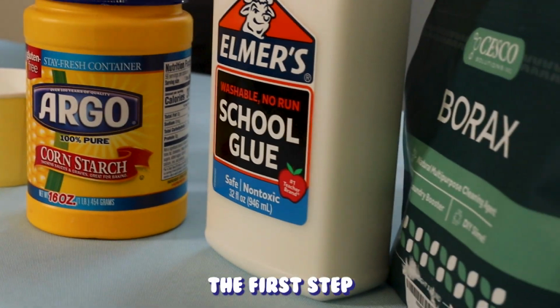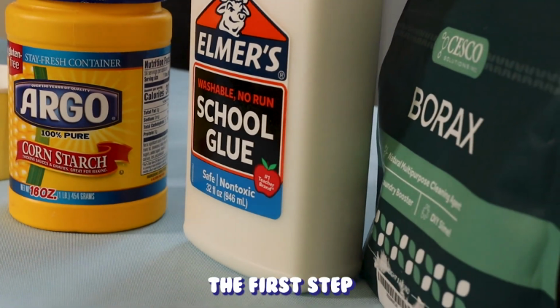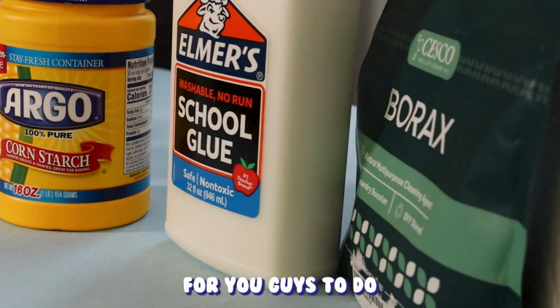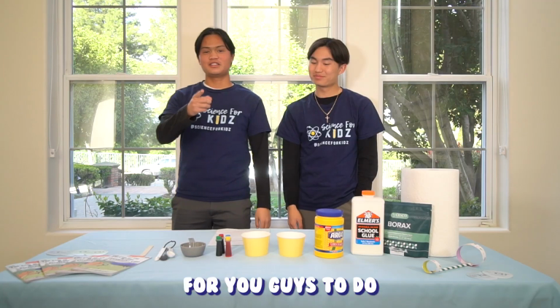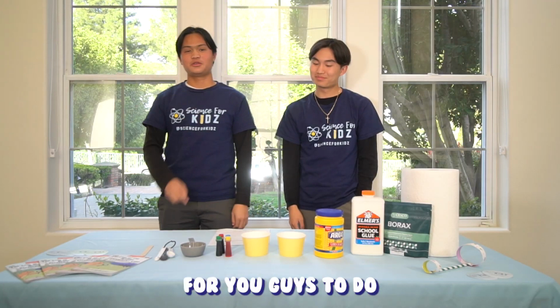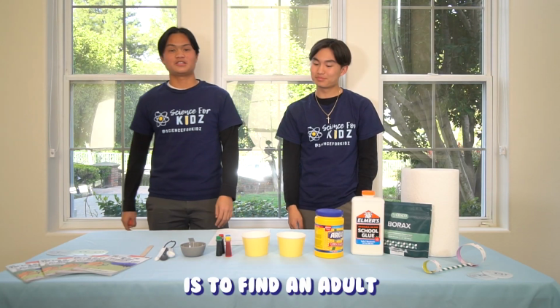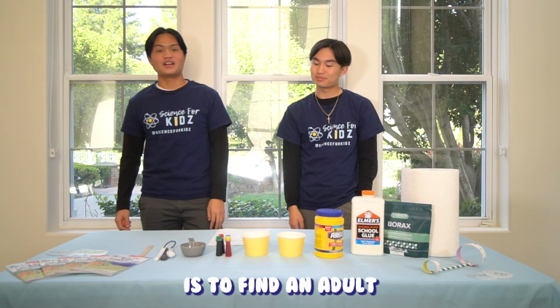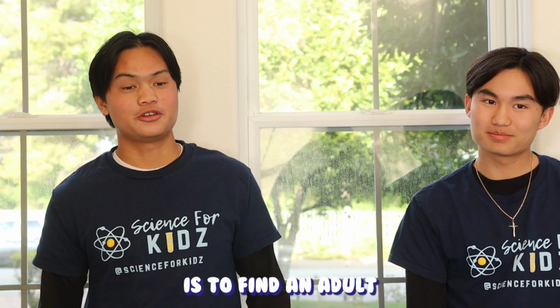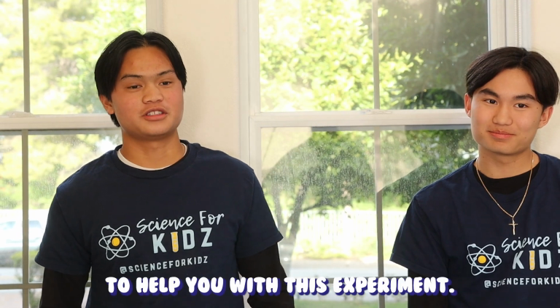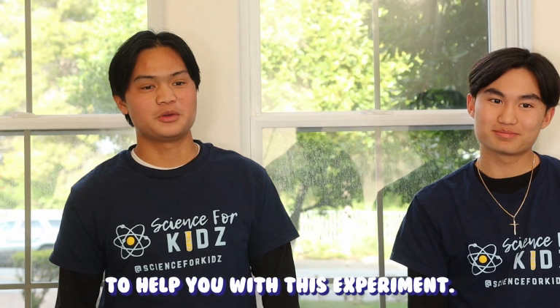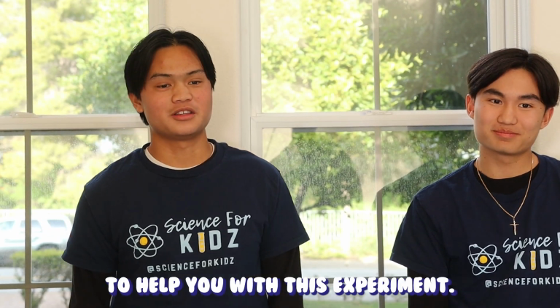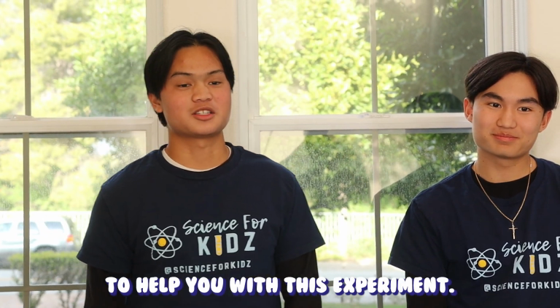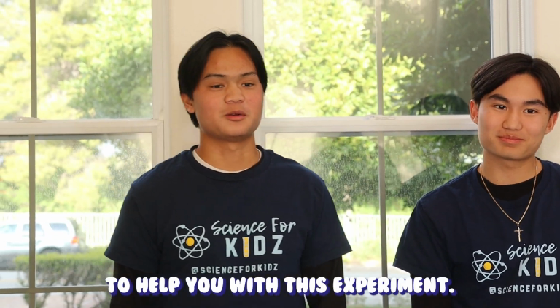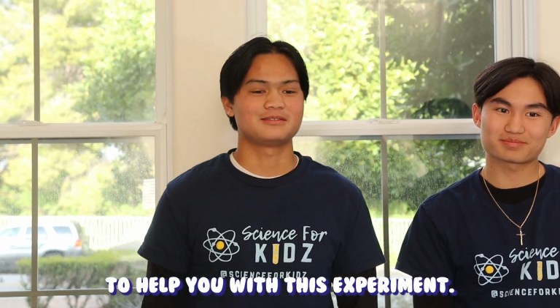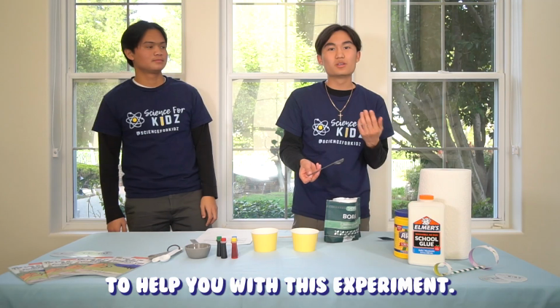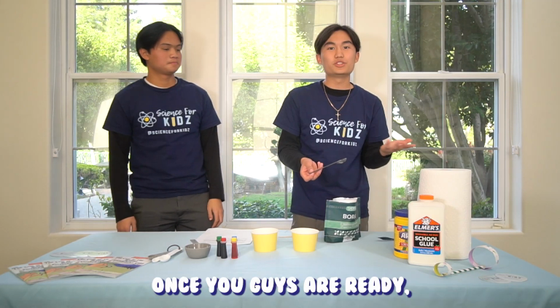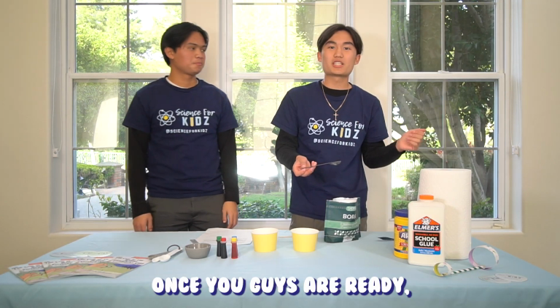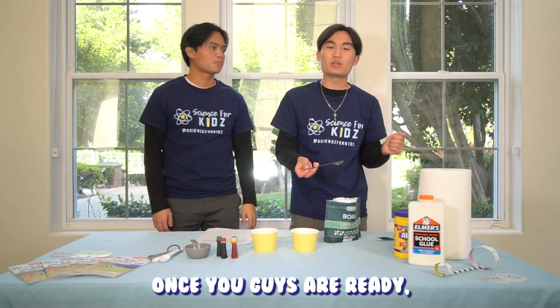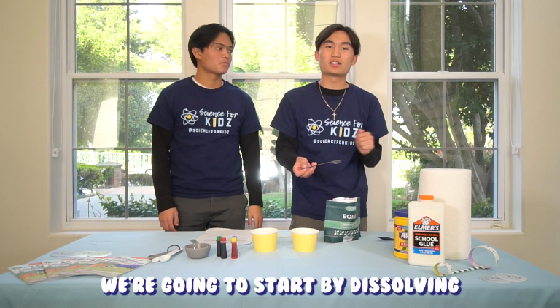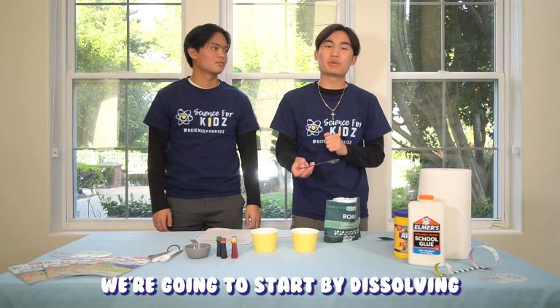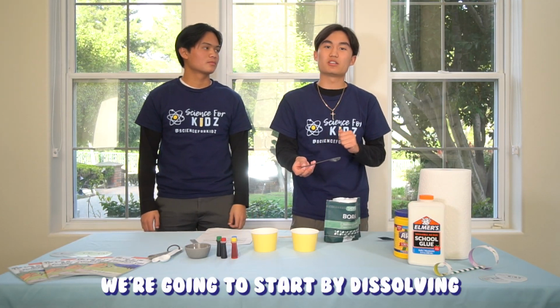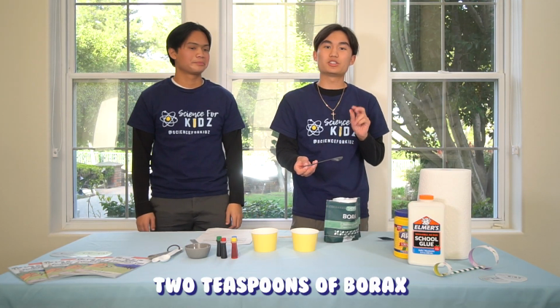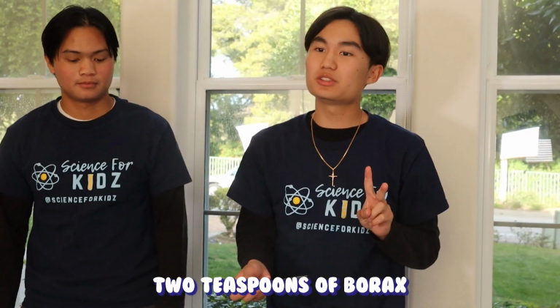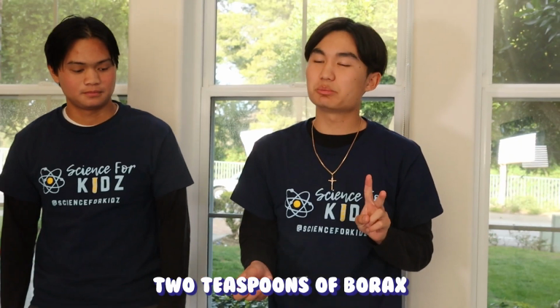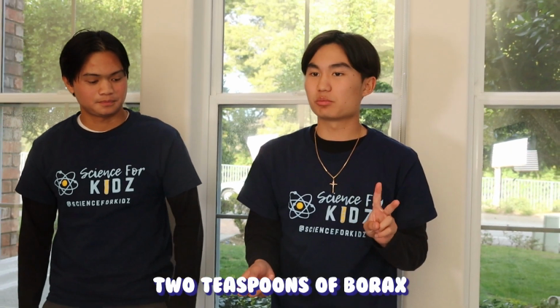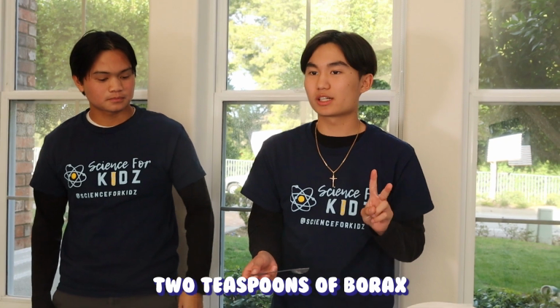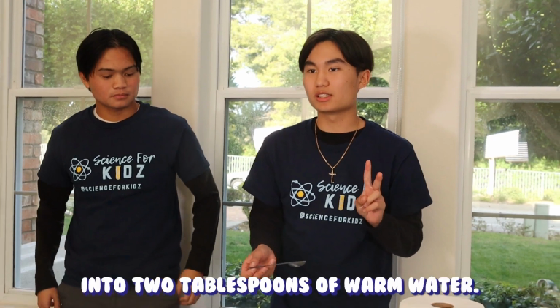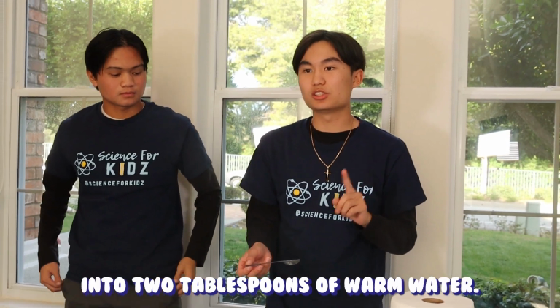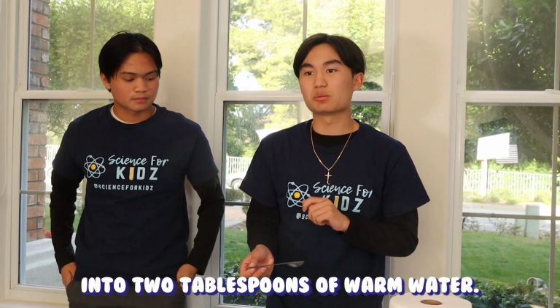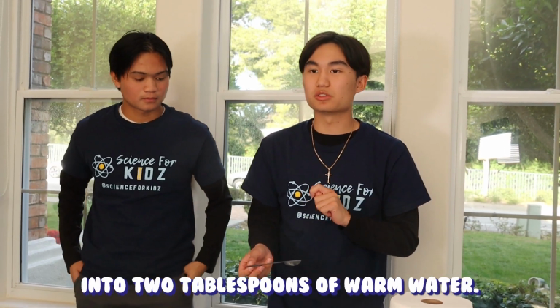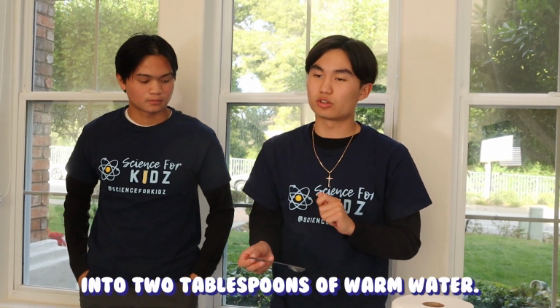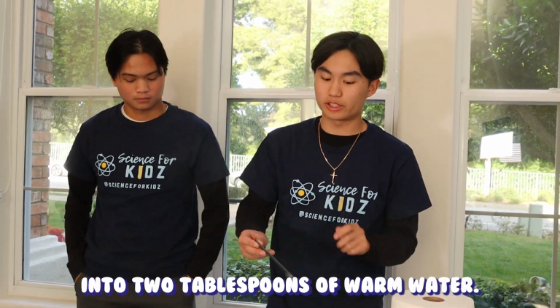The first step for you guys to do is to find an adult to help you with this experiment. Once you guys are ready, we're gonna start by dissolving two teaspoons of borax into two tablespoons of warm water.